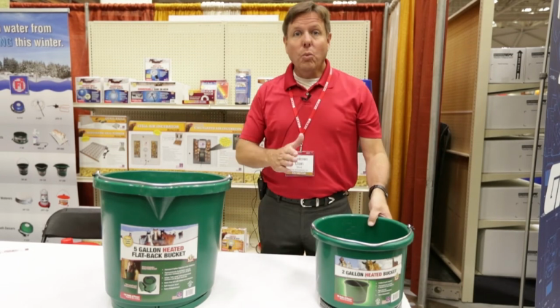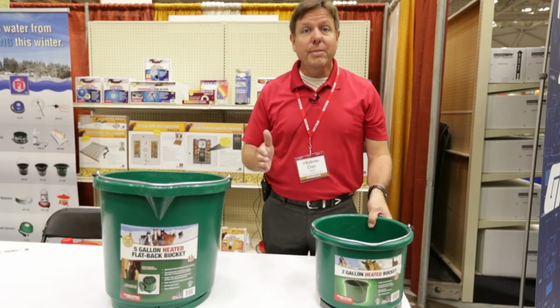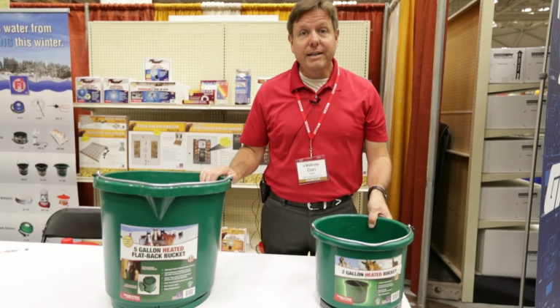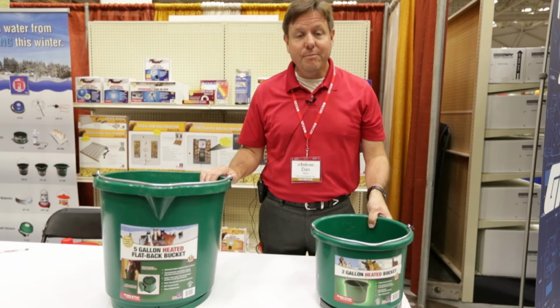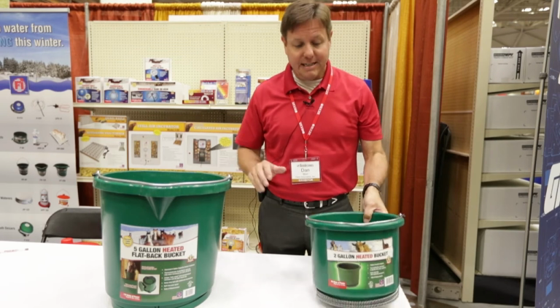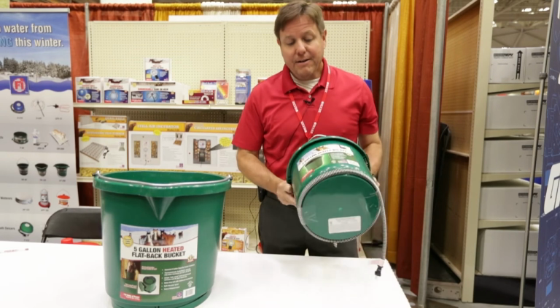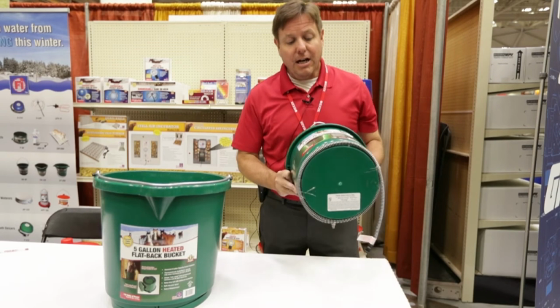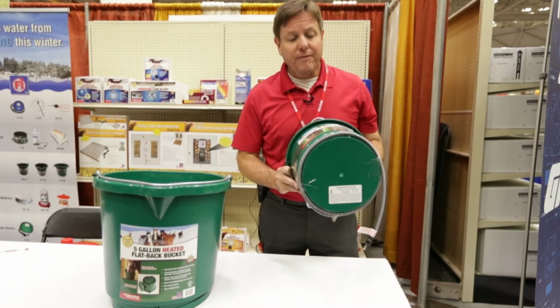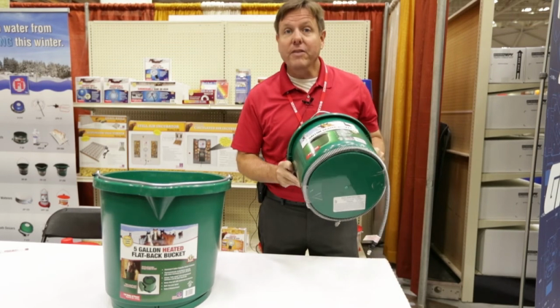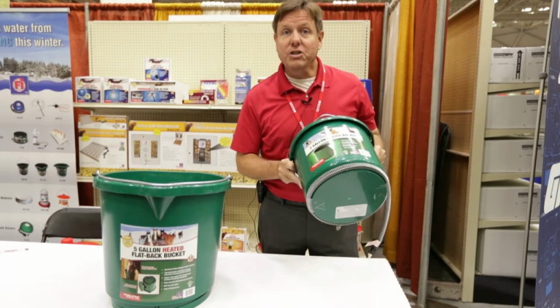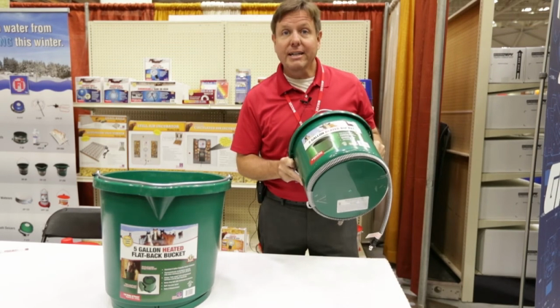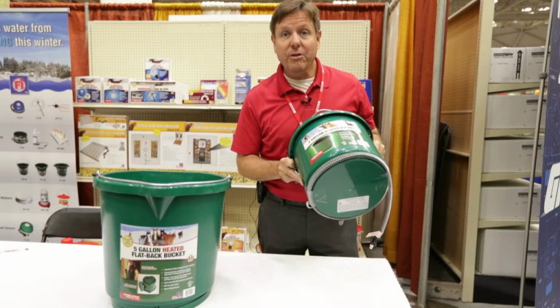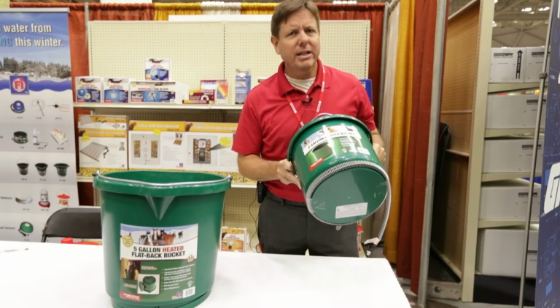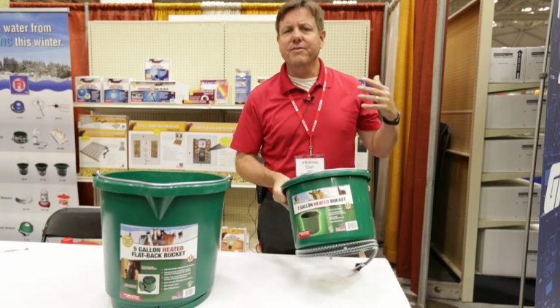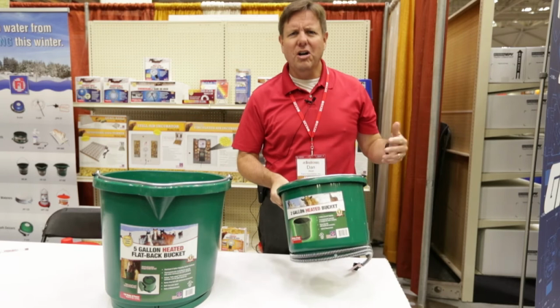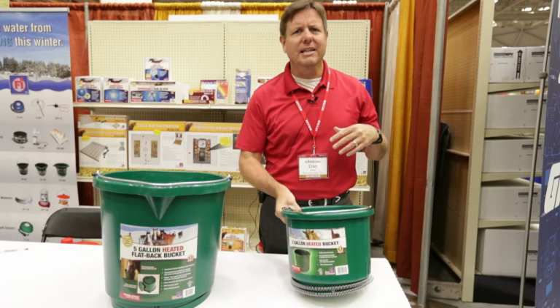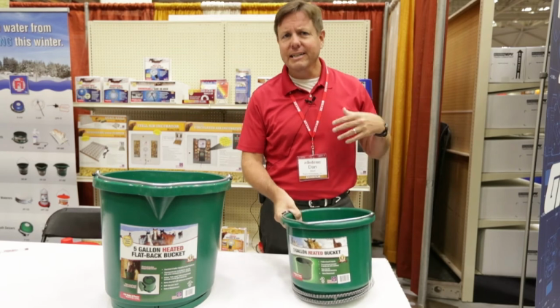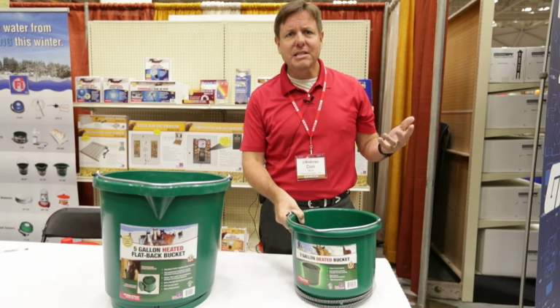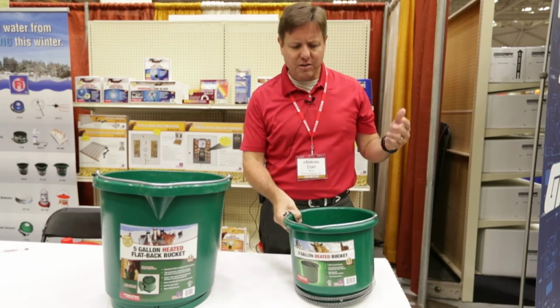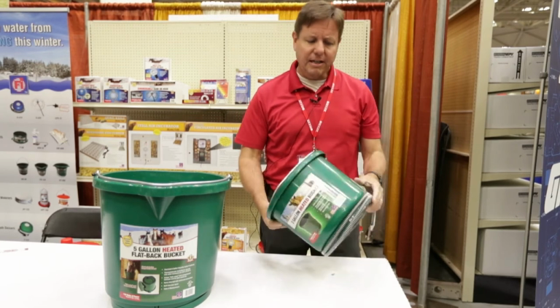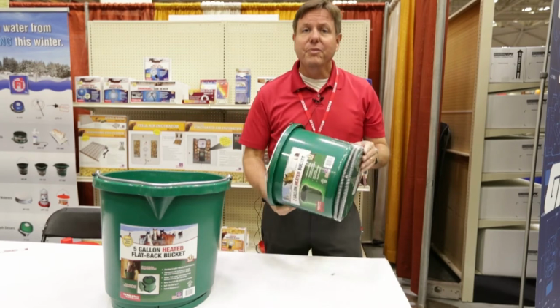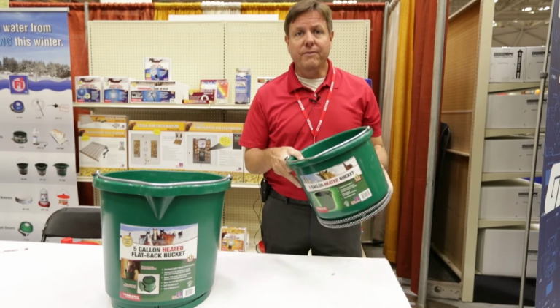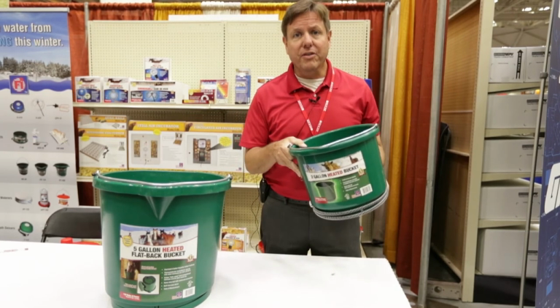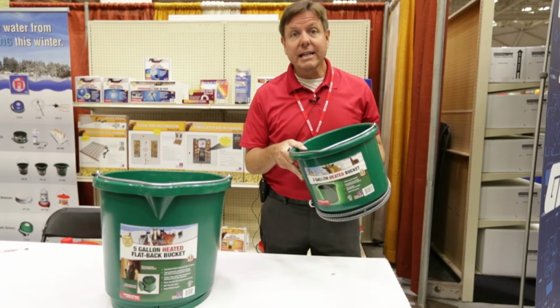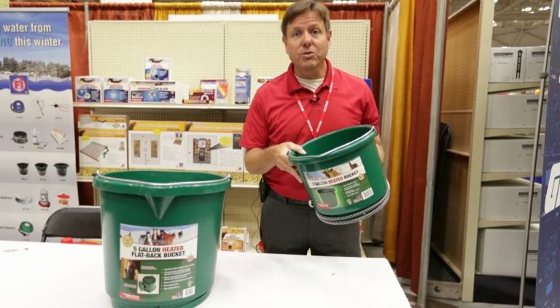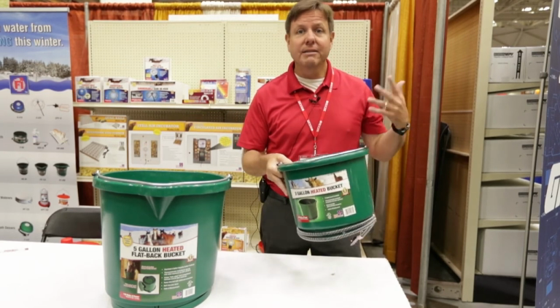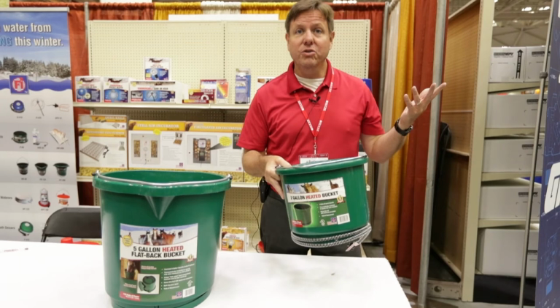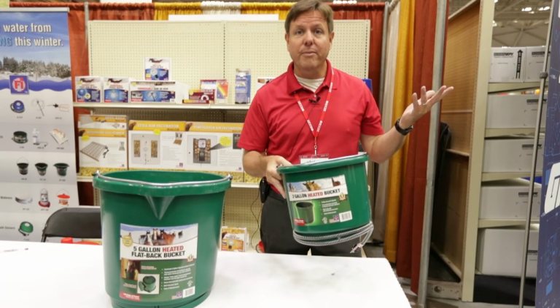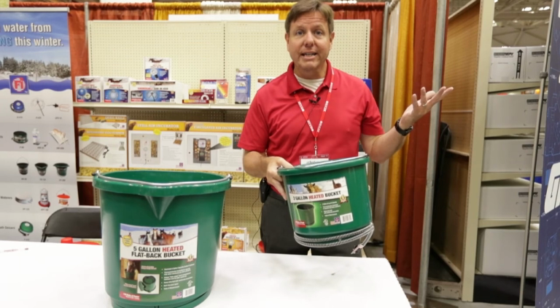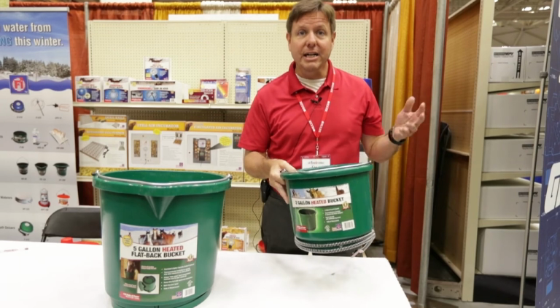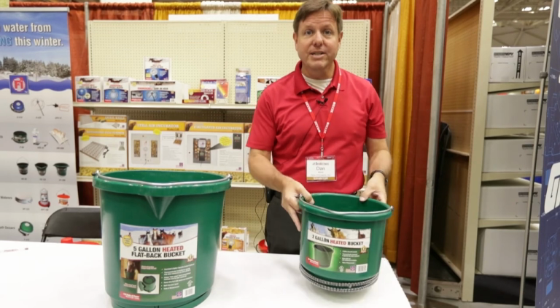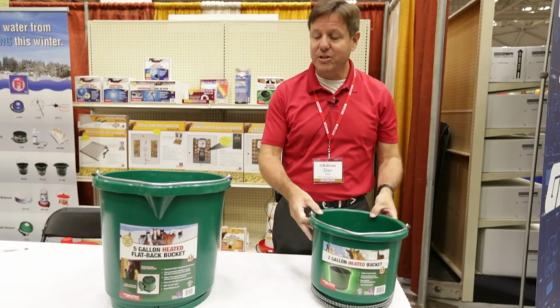I want to talk about a couple of different heated buckets. First of all, the two gallon round heated bucket, great for dogs, llamas, goats, features a thermostatically controlled heater to work automatically during freezing temperatures.